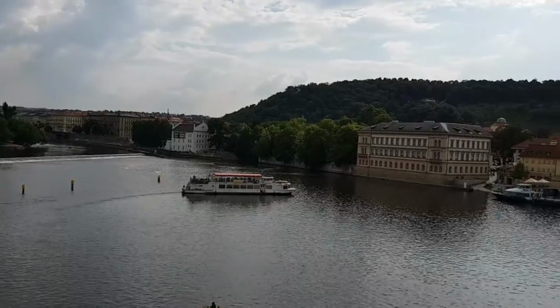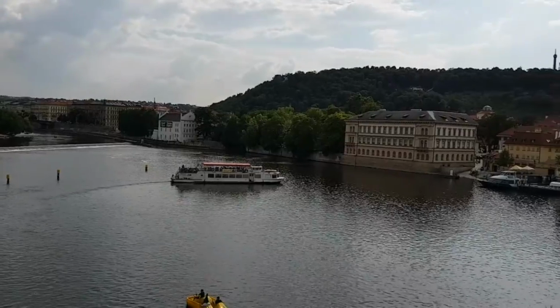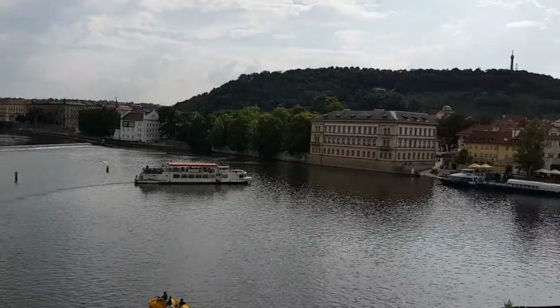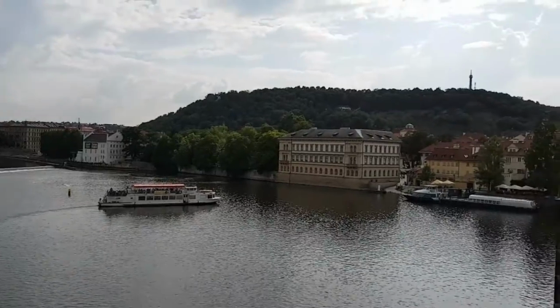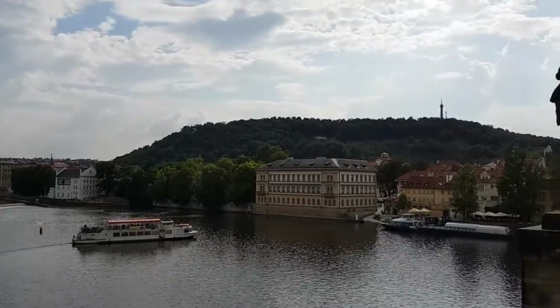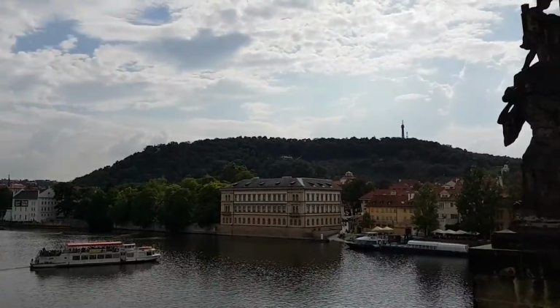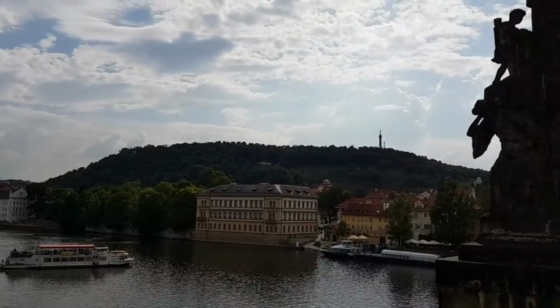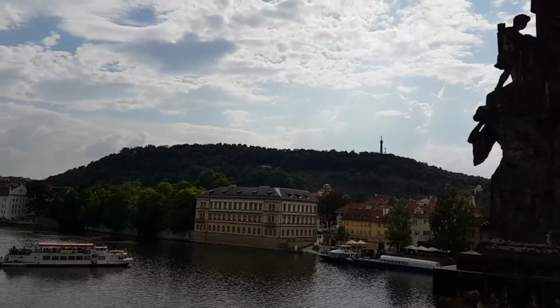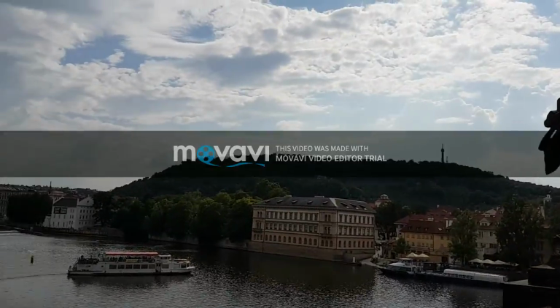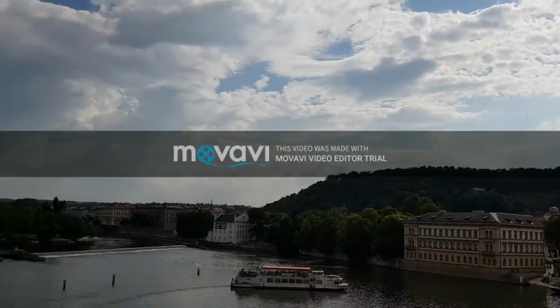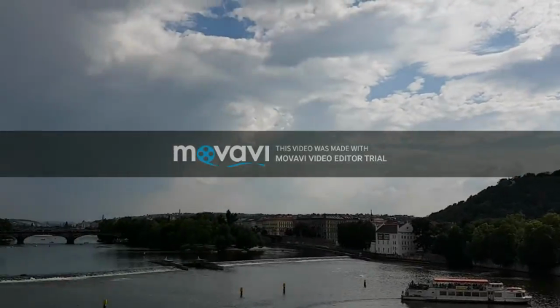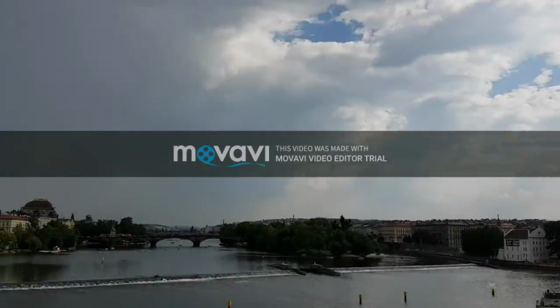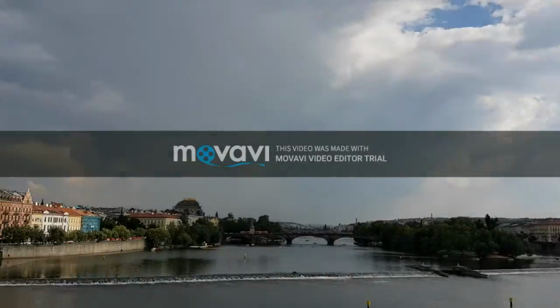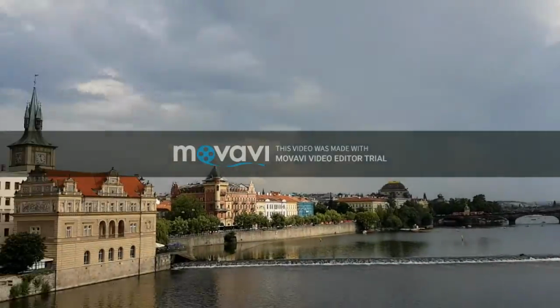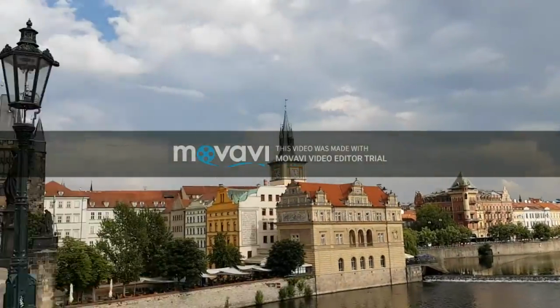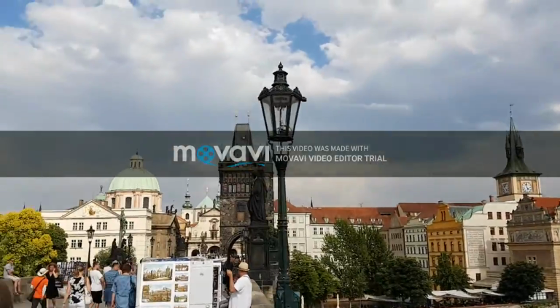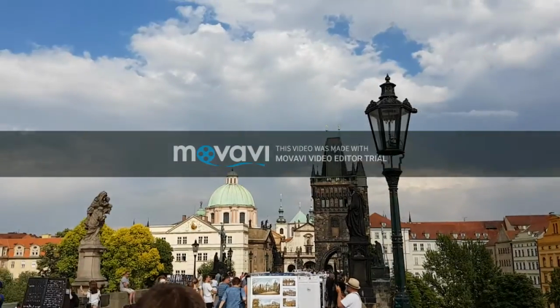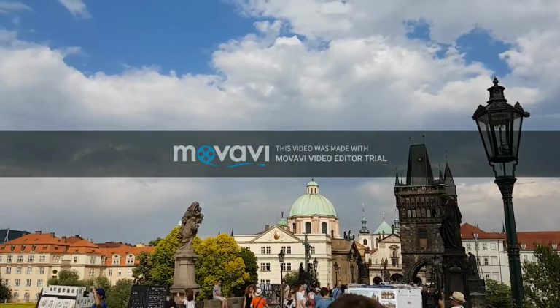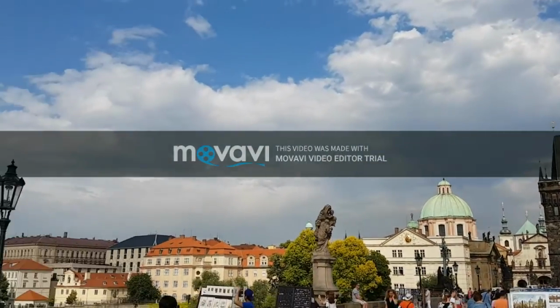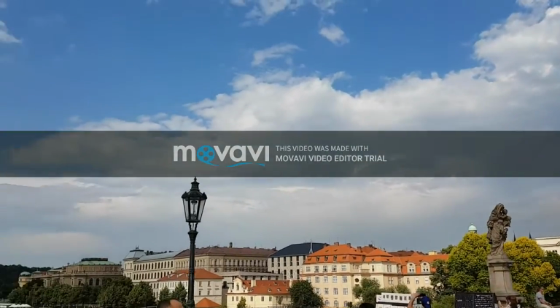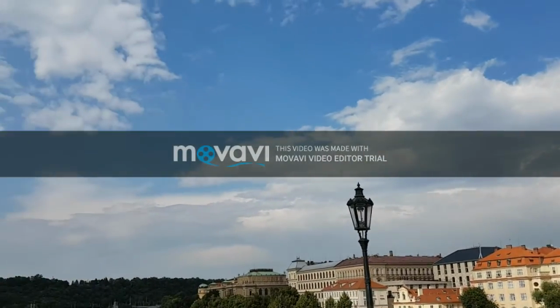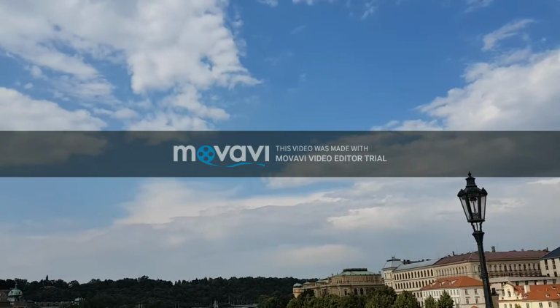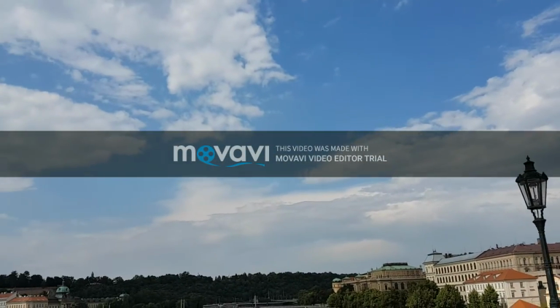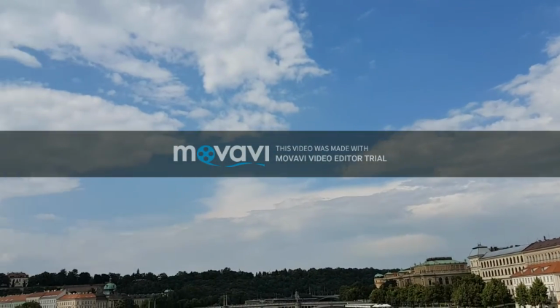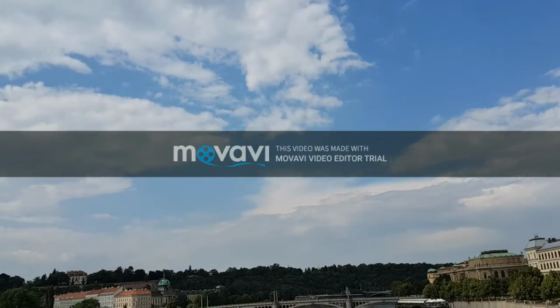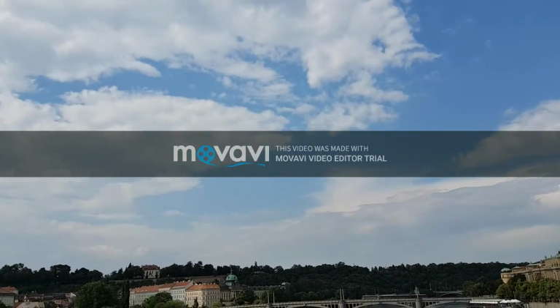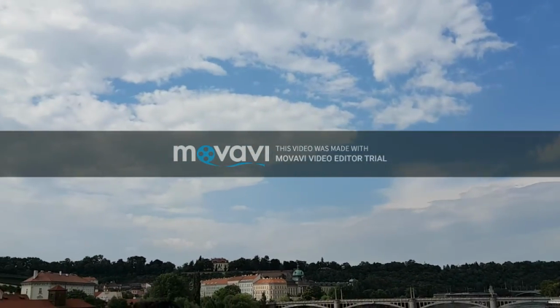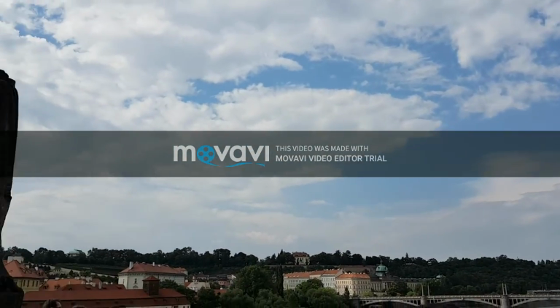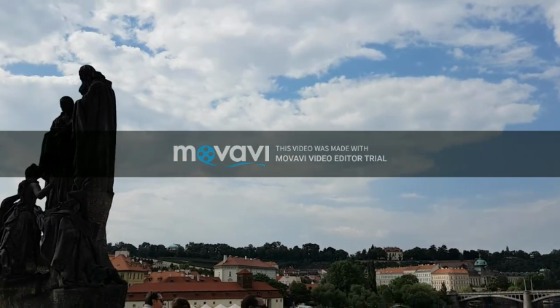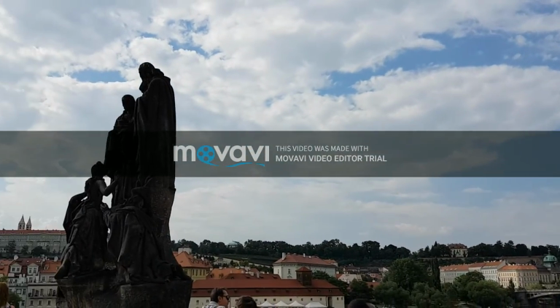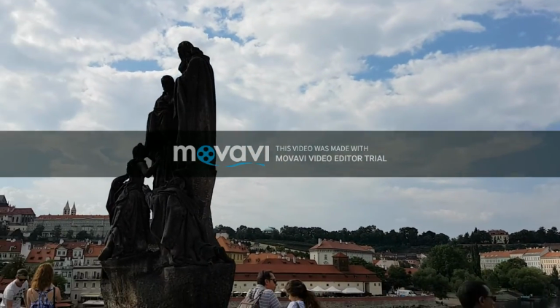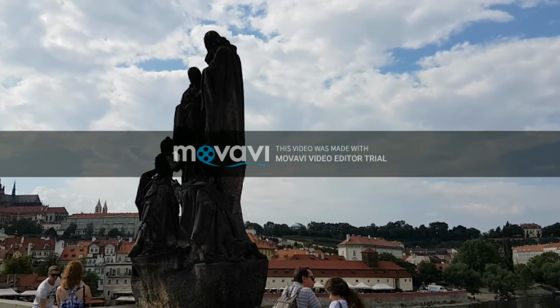At first it was called just stone bridge or Praha bridge, but it had the name of Charles Bridge since 1870.